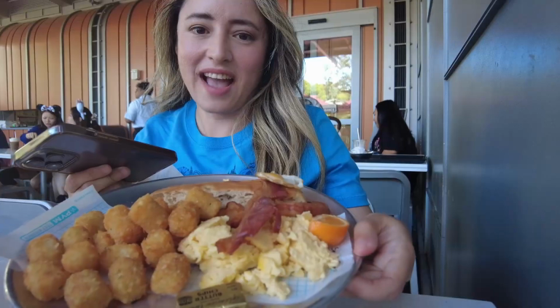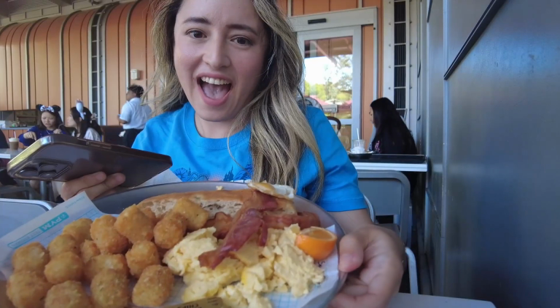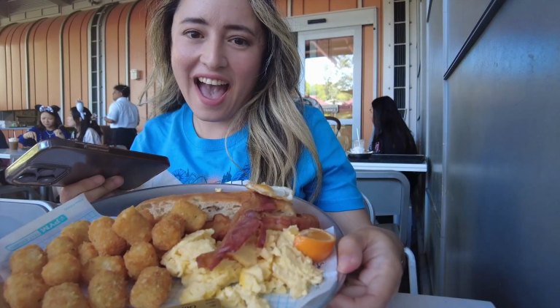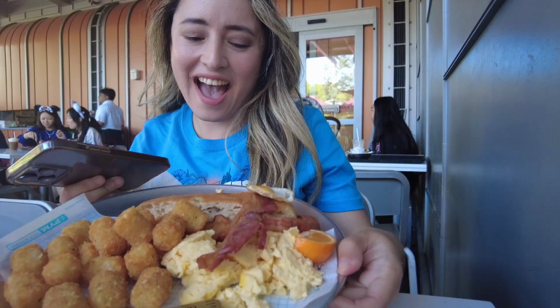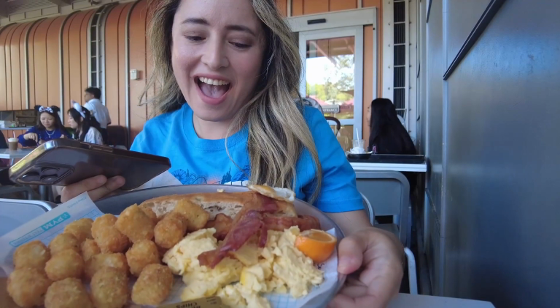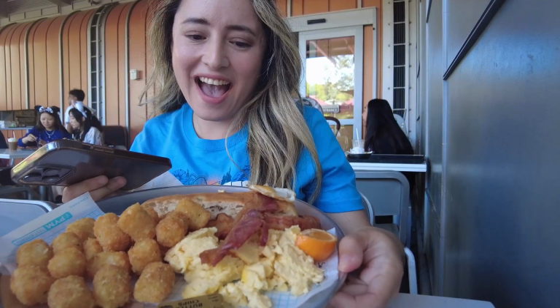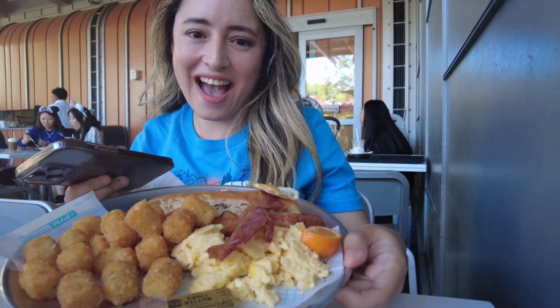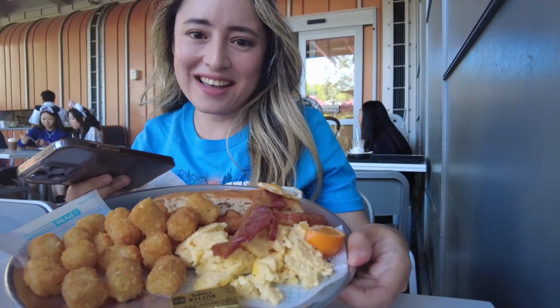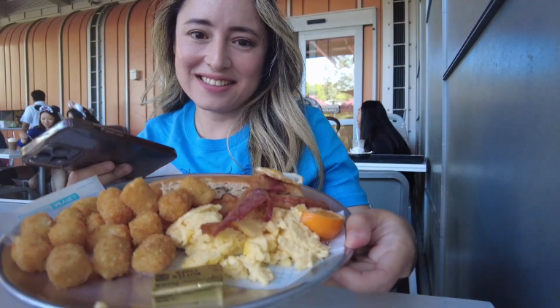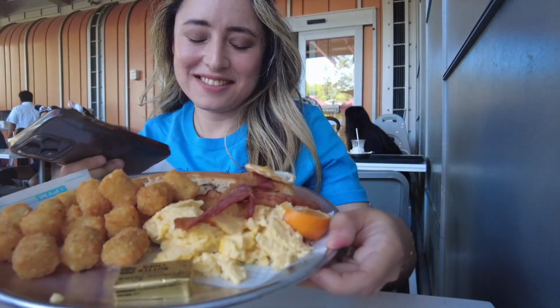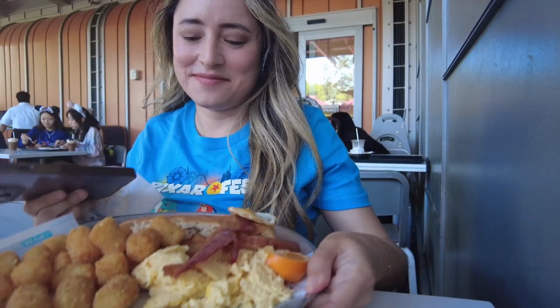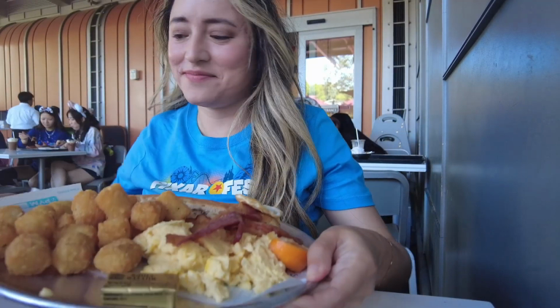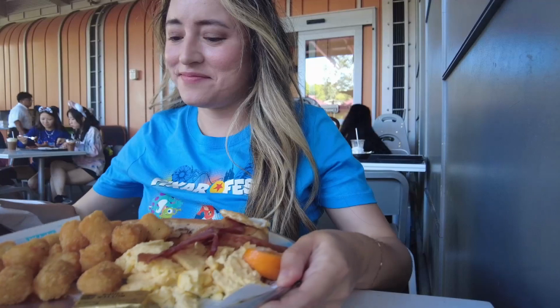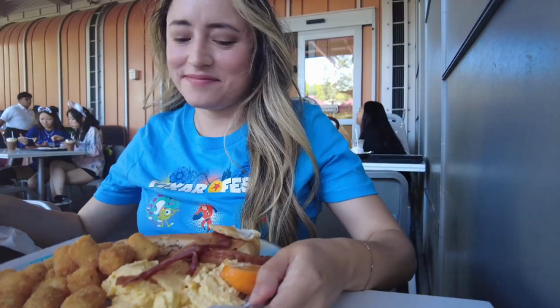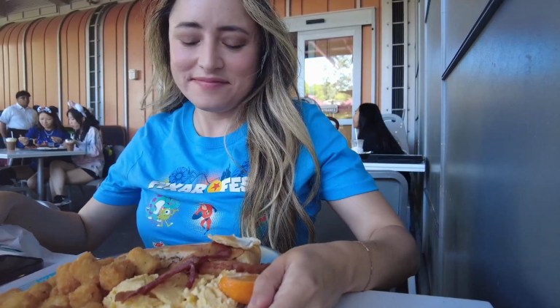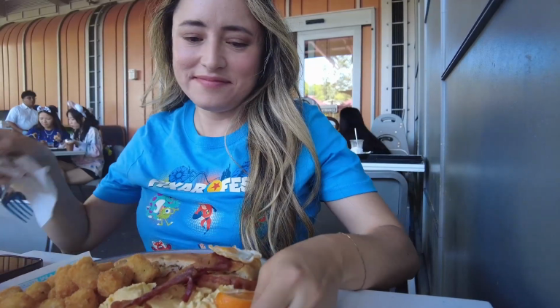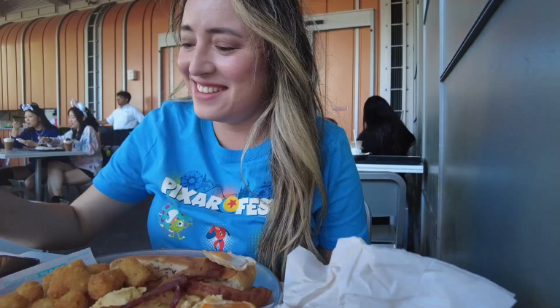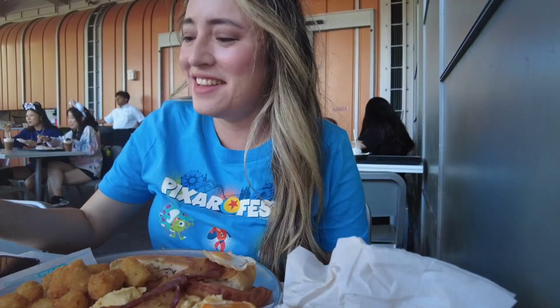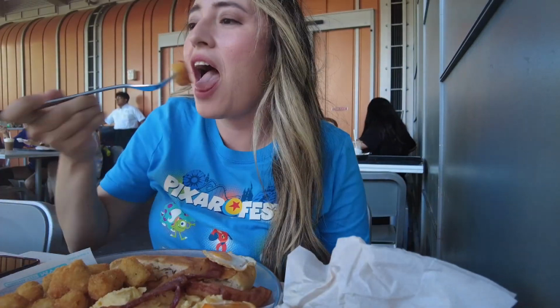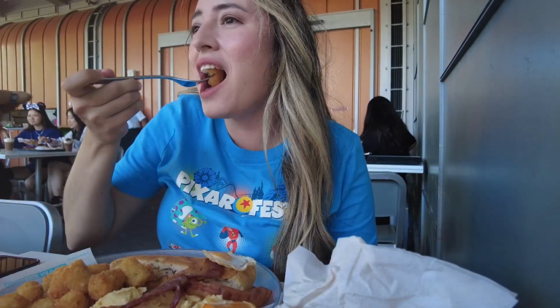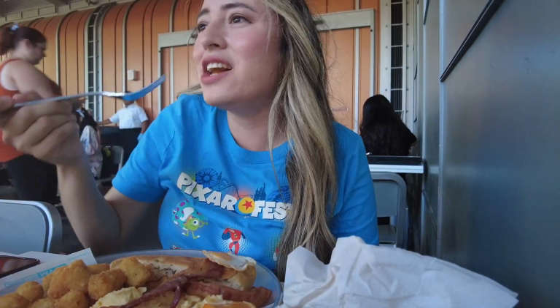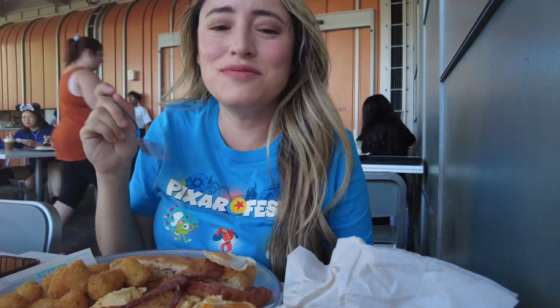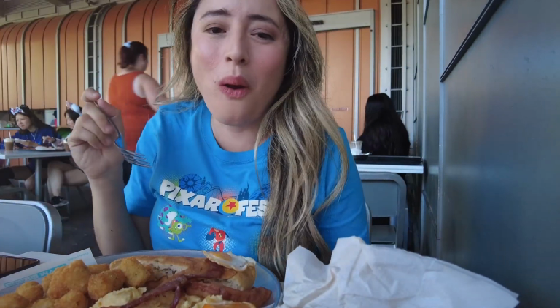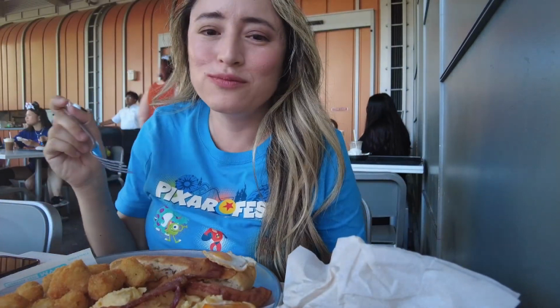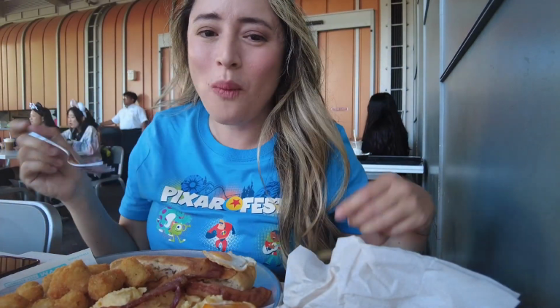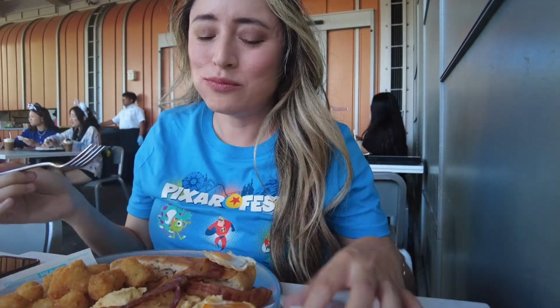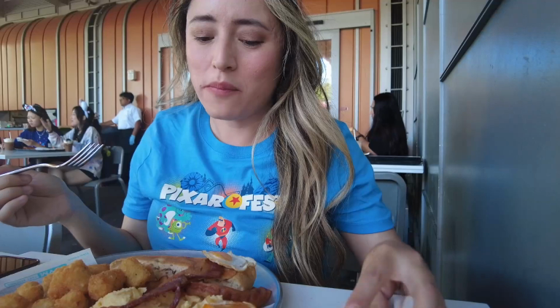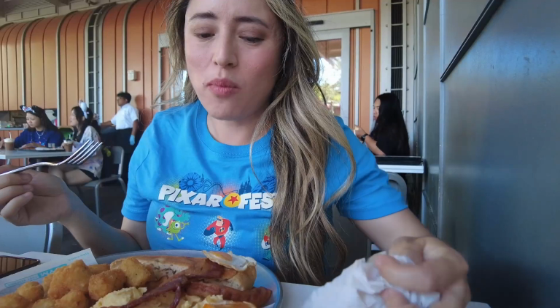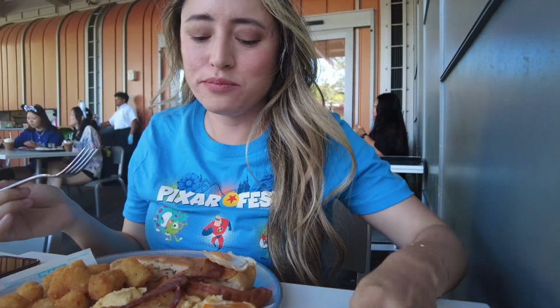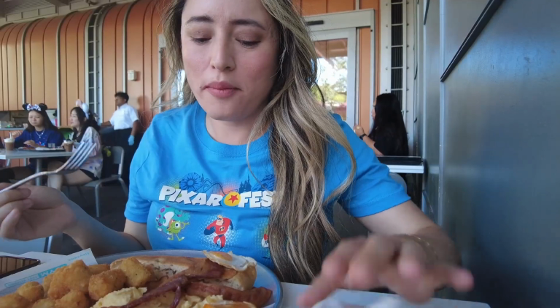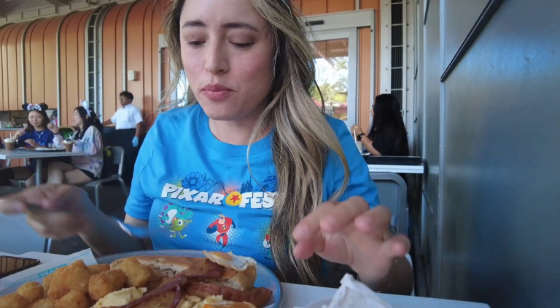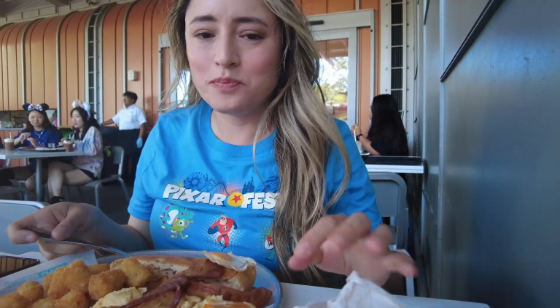First impressions of this plate — I thought it was awesome. It's pretty big, very filling. One thing you should be aware of is that they stopped serving breakfast at 10:15, so make sure you plan ahead.